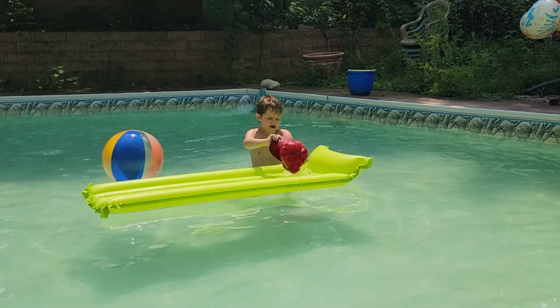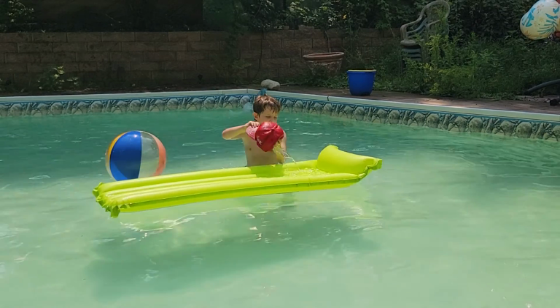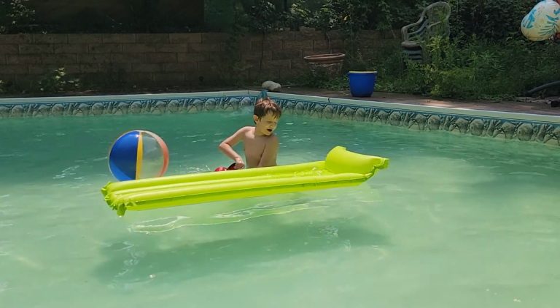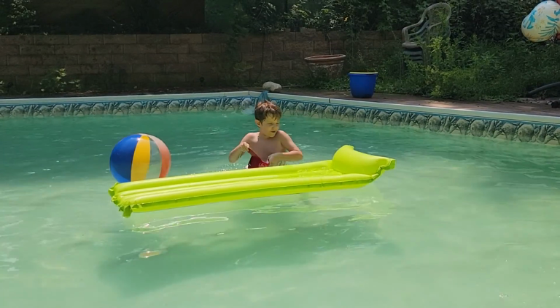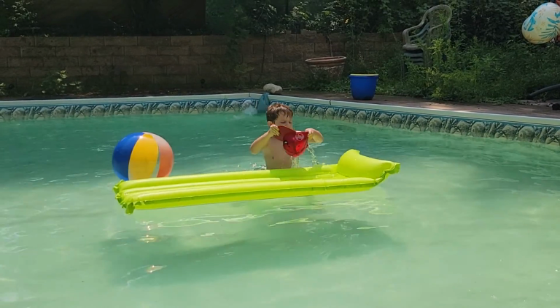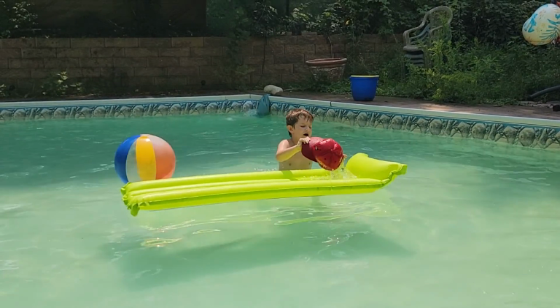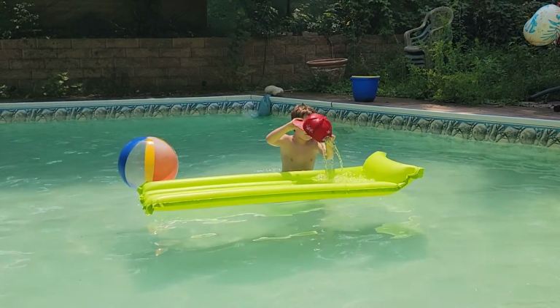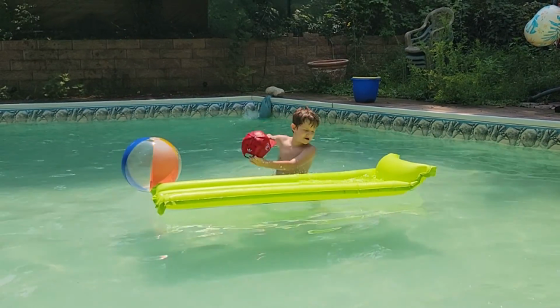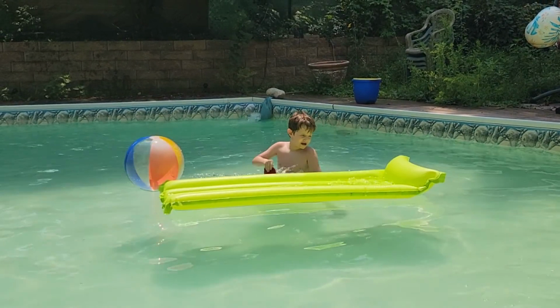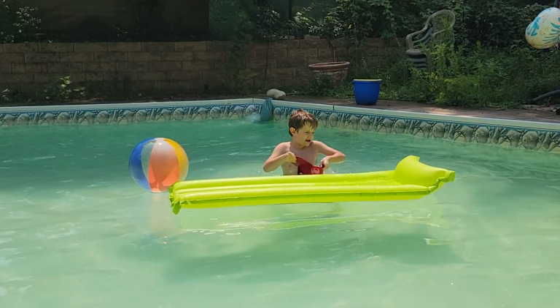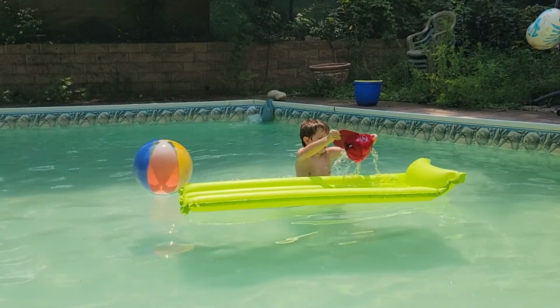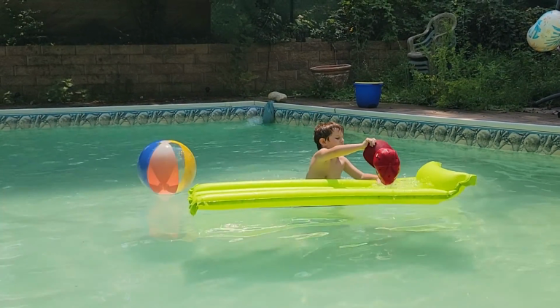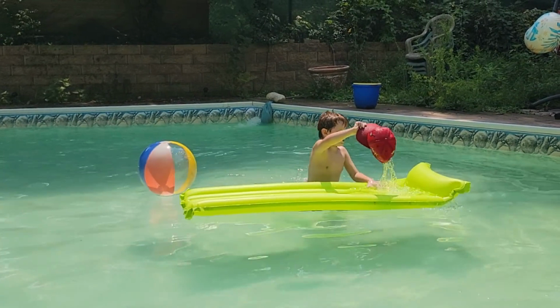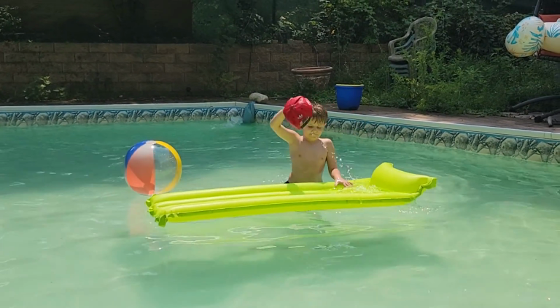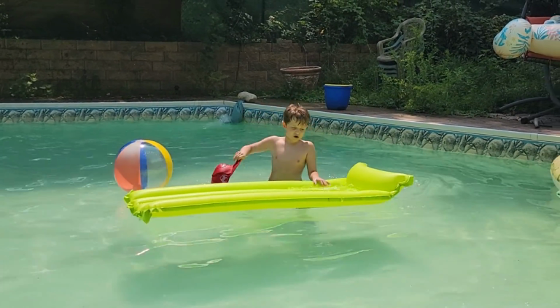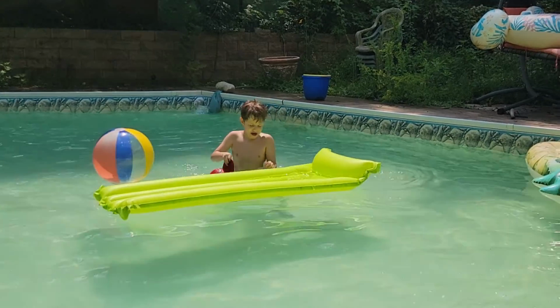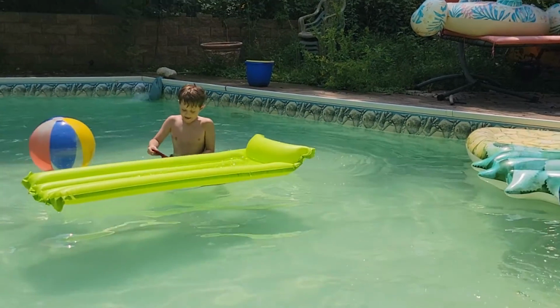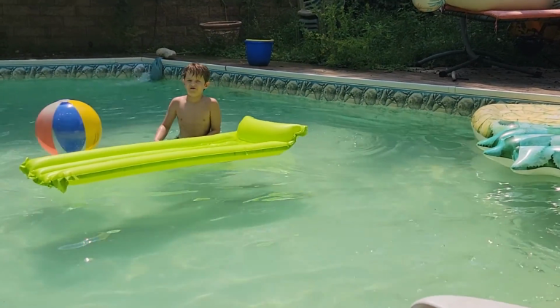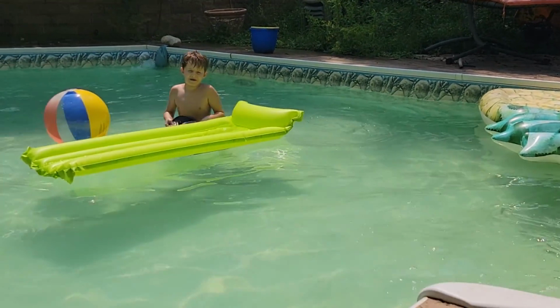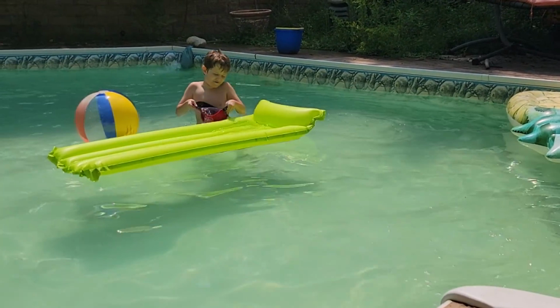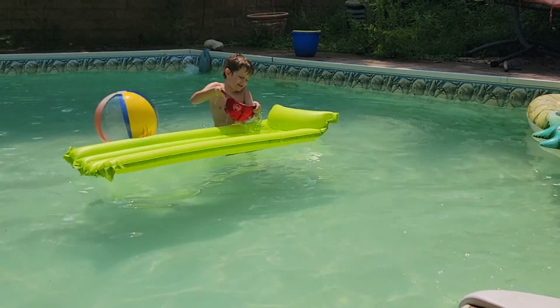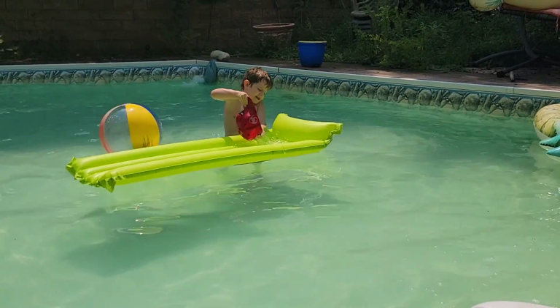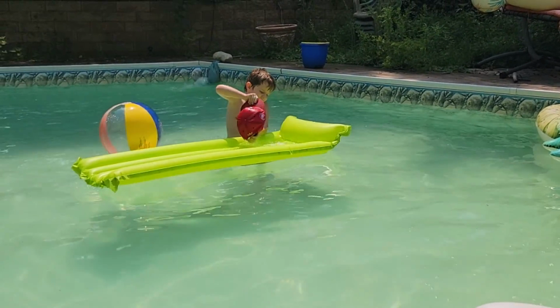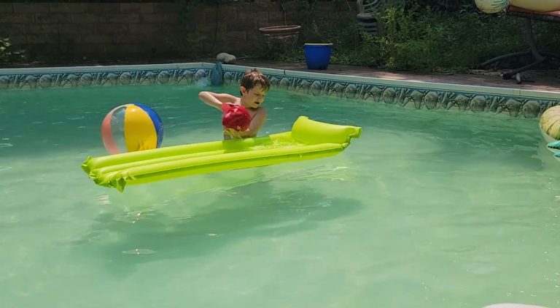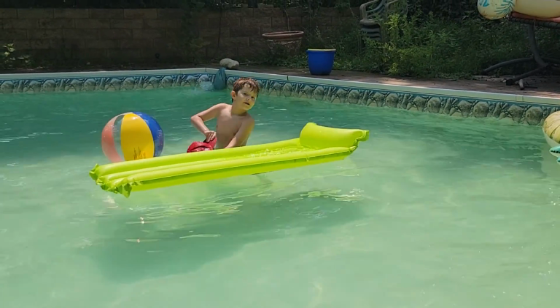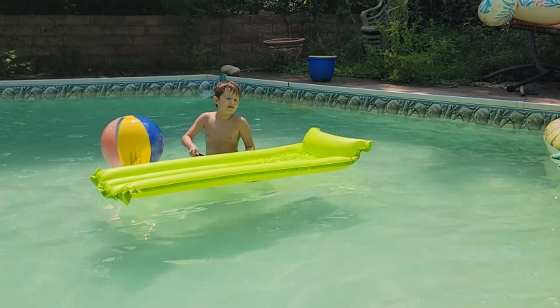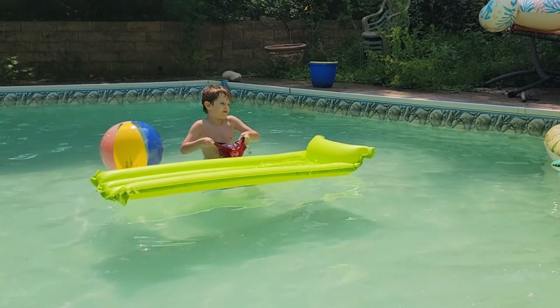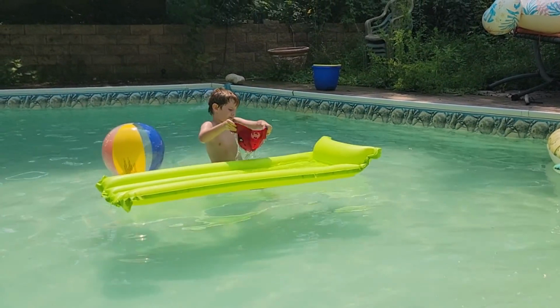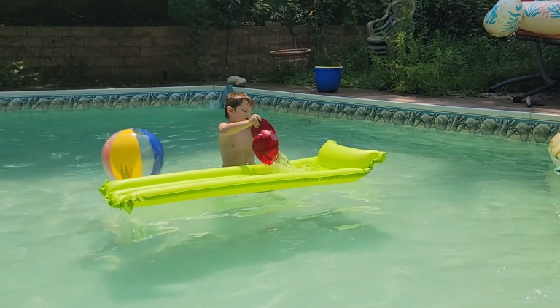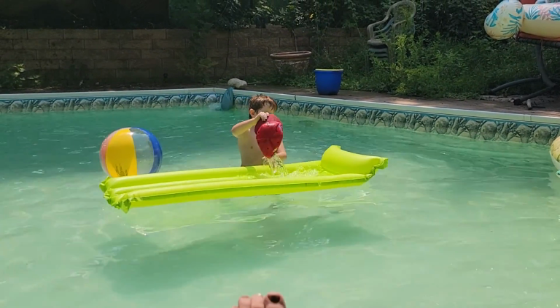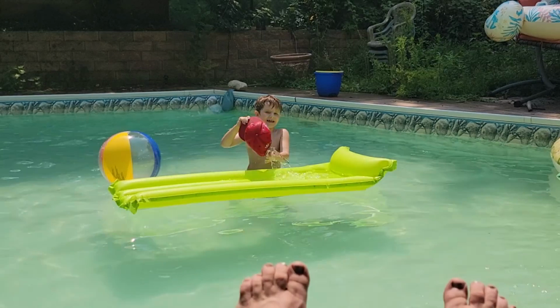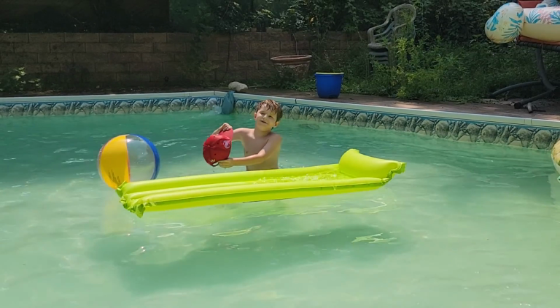More water, more water. Until it's really full good. And then you throw it in your face. Like my first episode. This is my second episode.